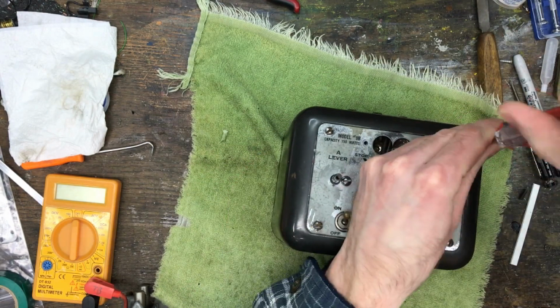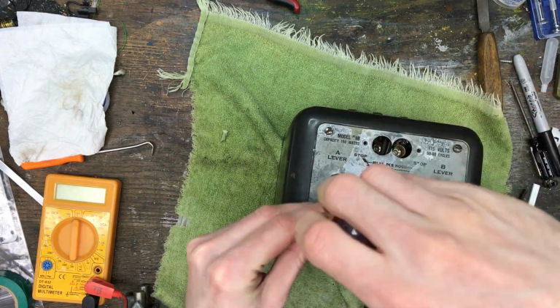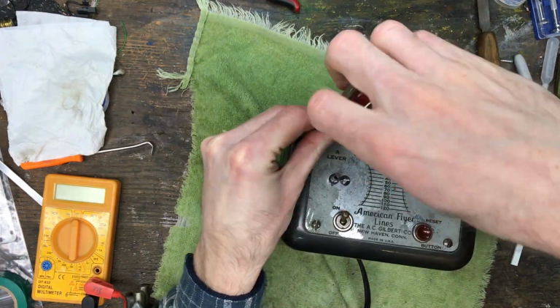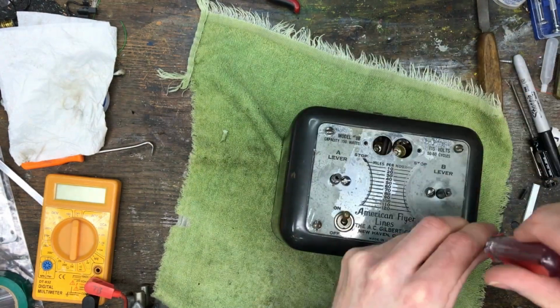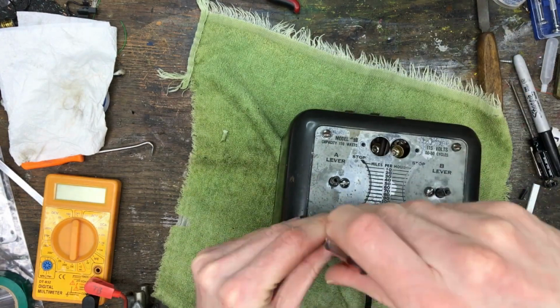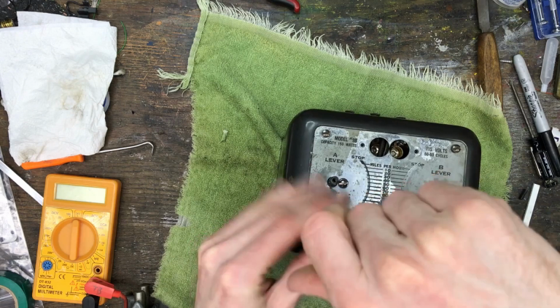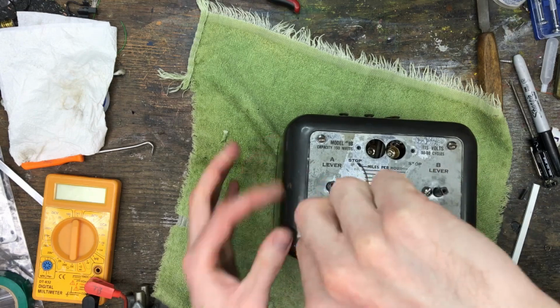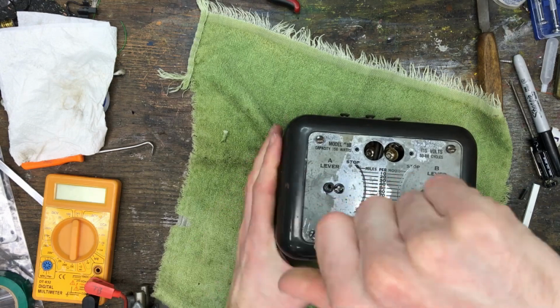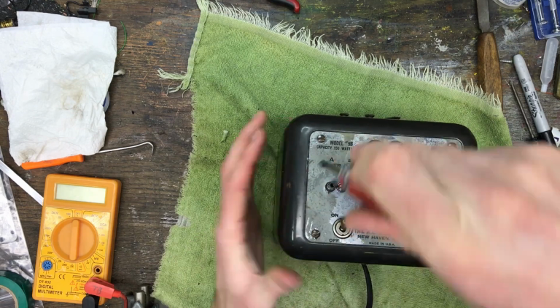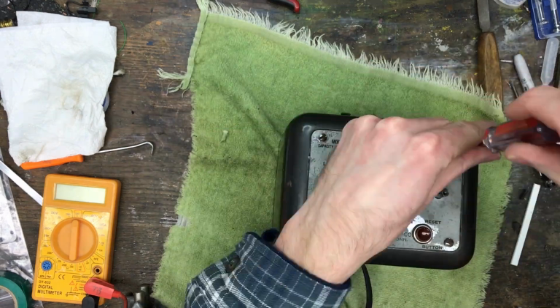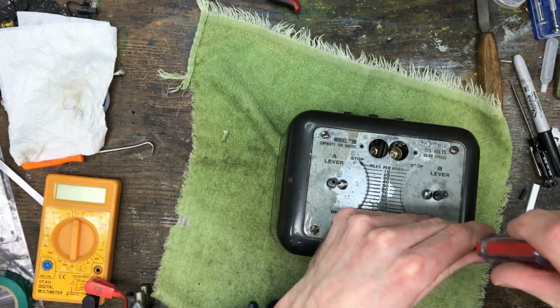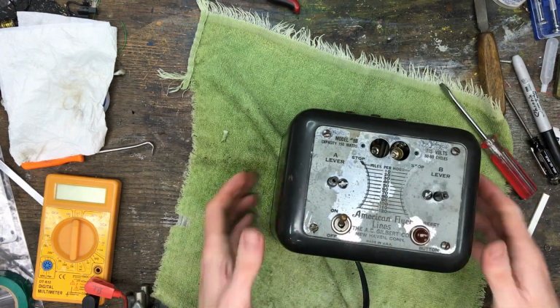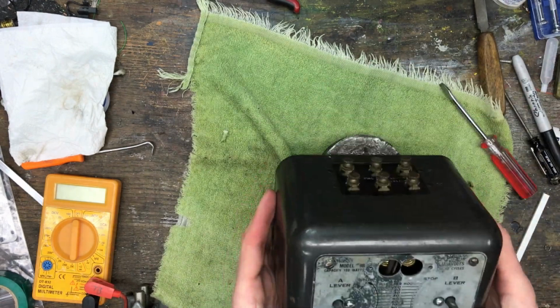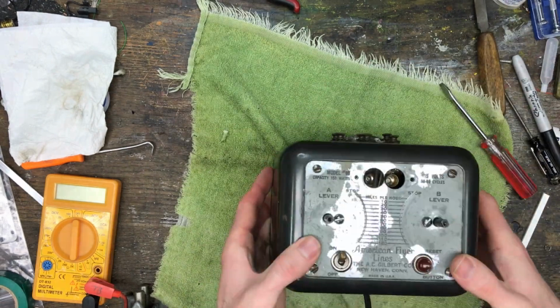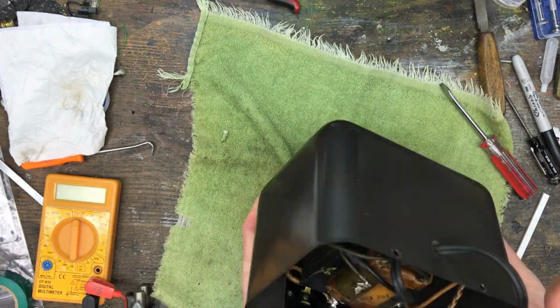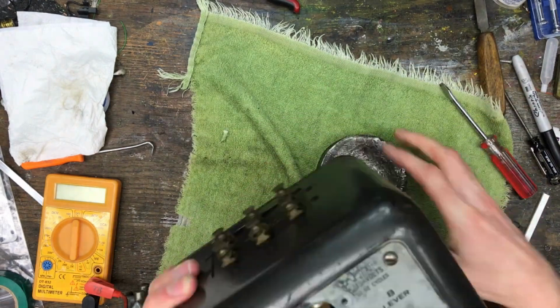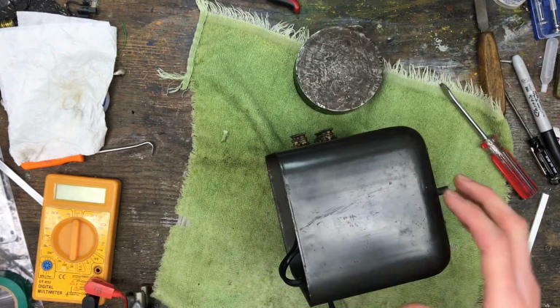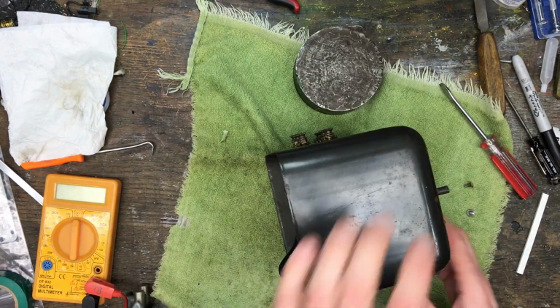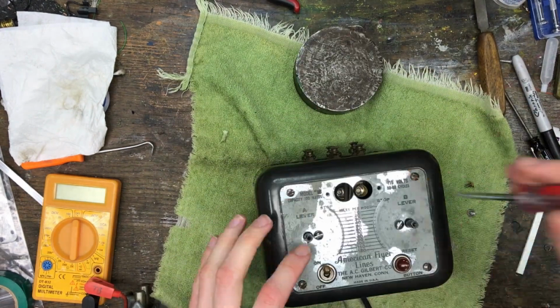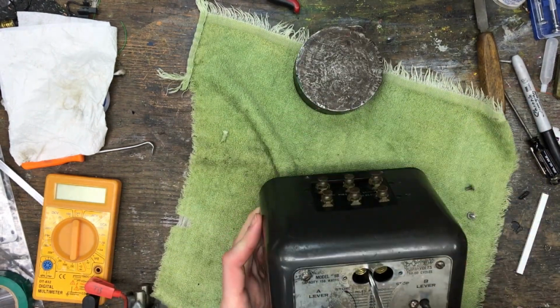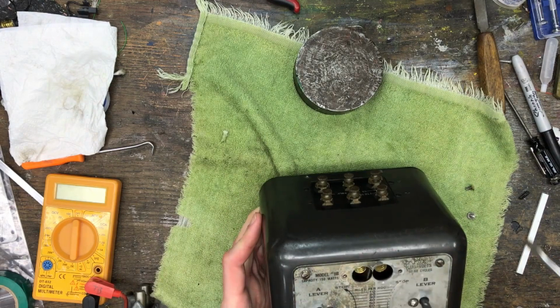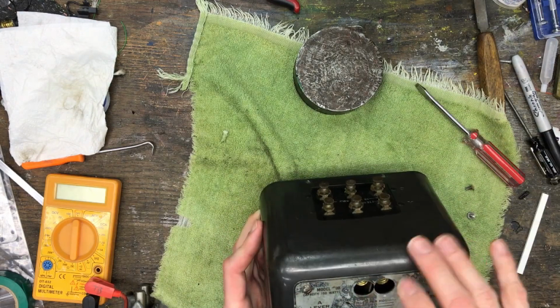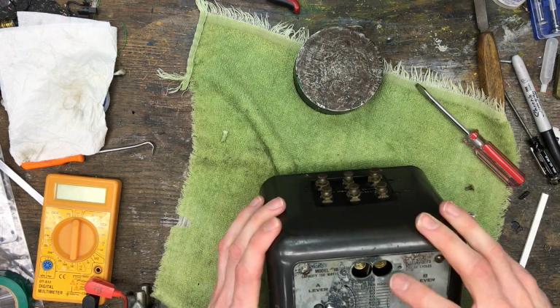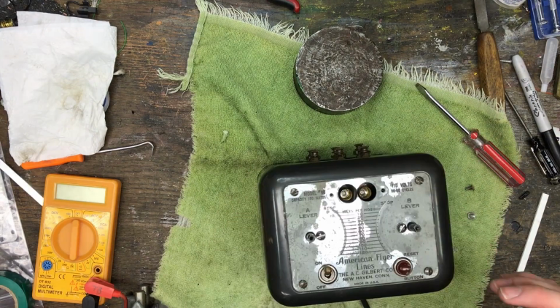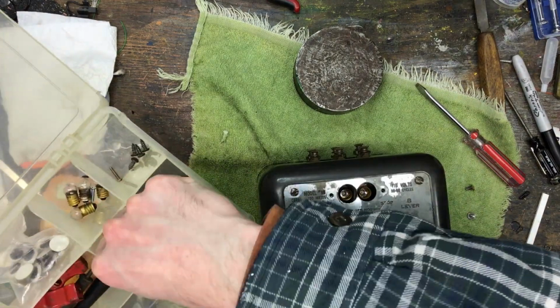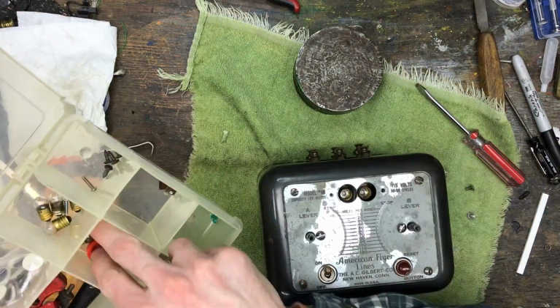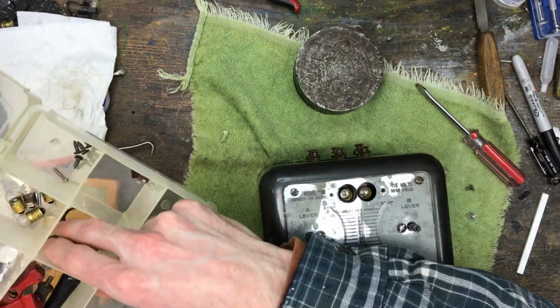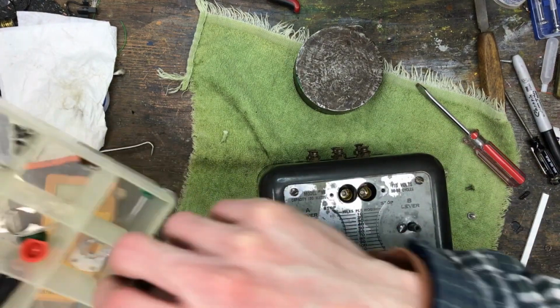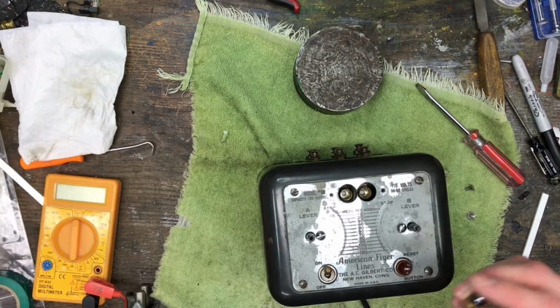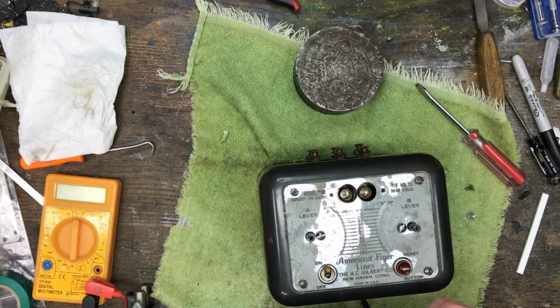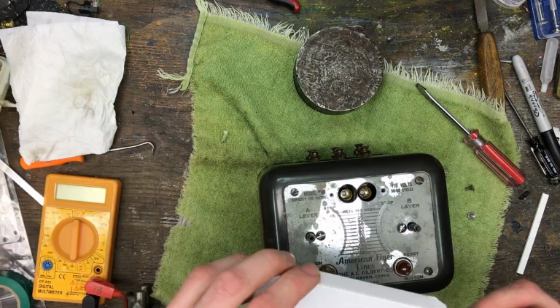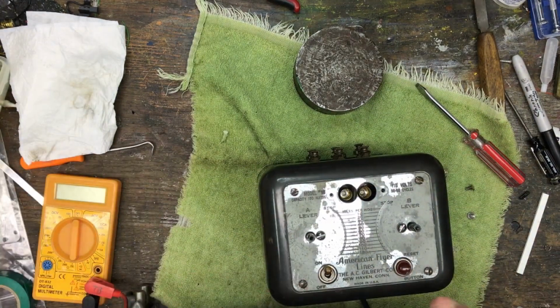Now the circuit breaker is reinstalled in the frame and I resoldered all the wires in place. I also riveted the two halves of the frame together and replaced the power cord and soldered it in place.